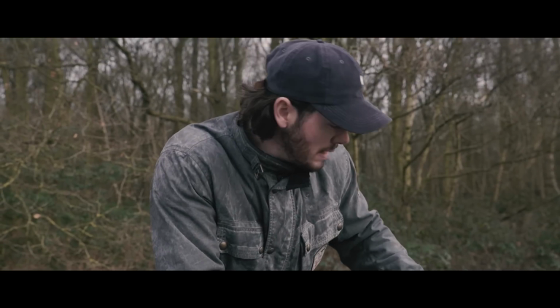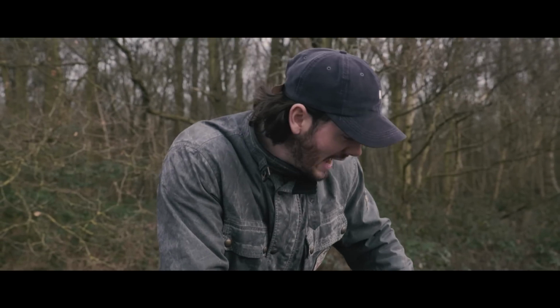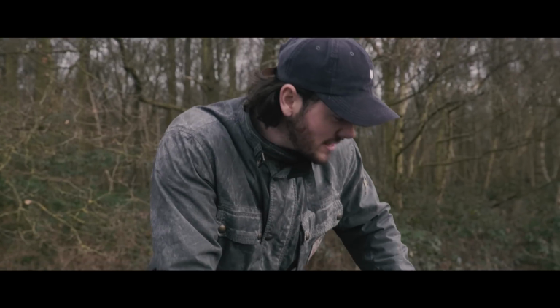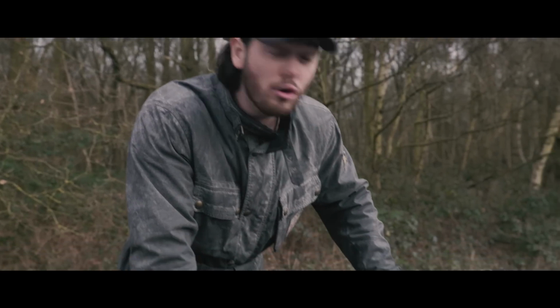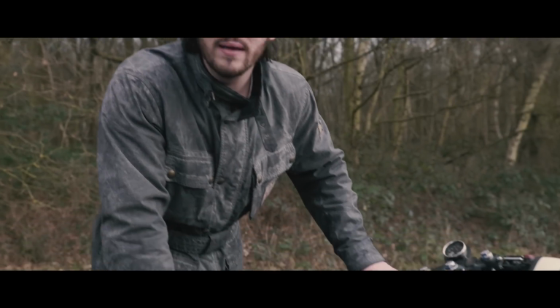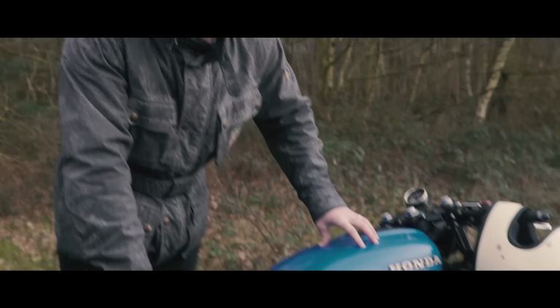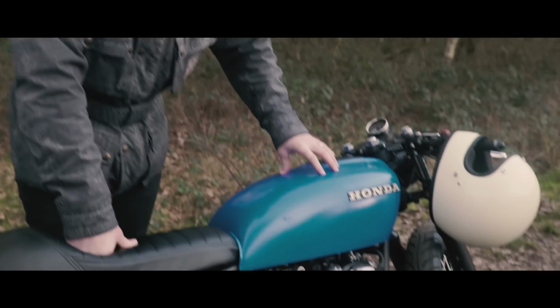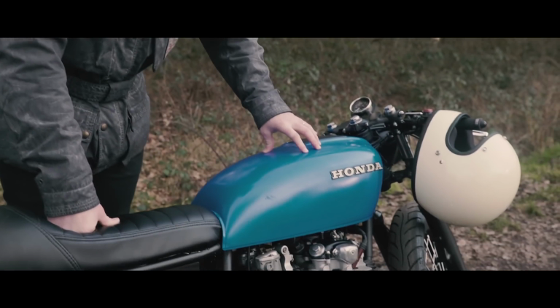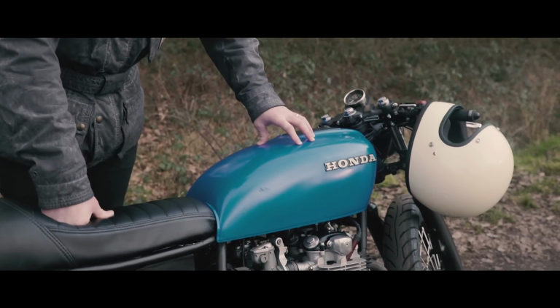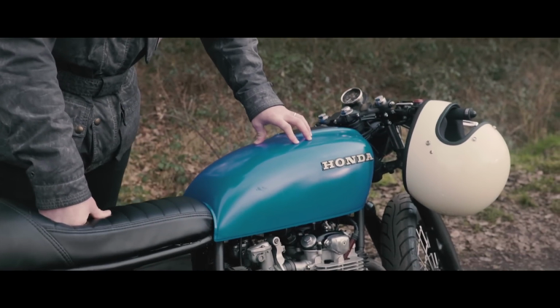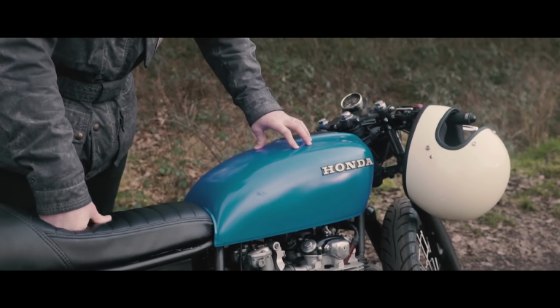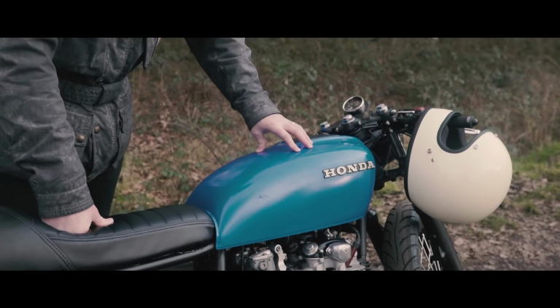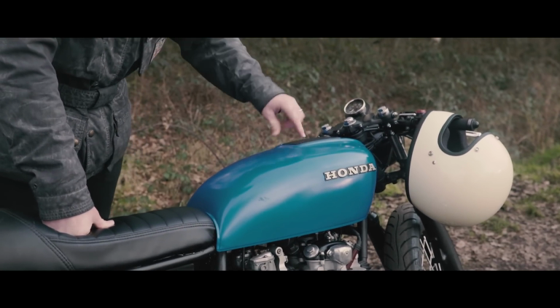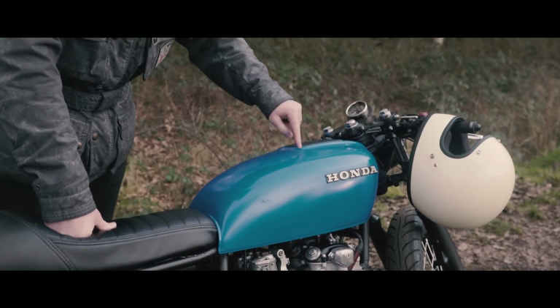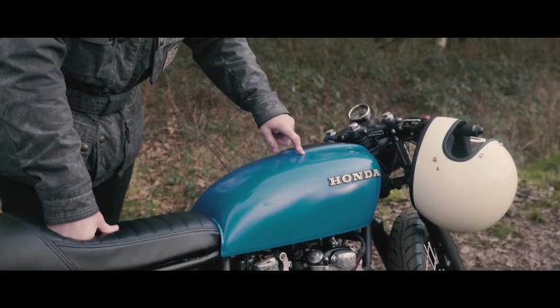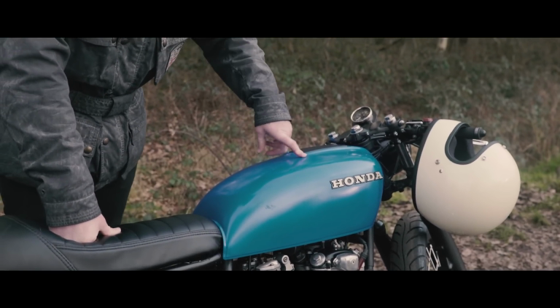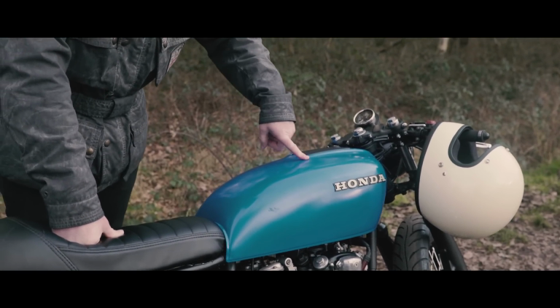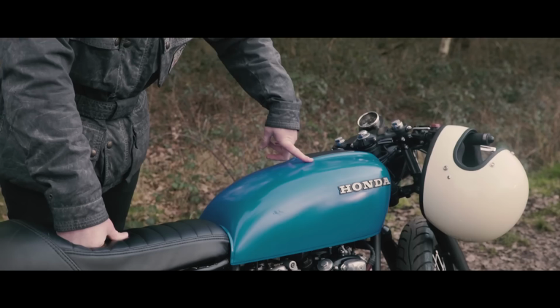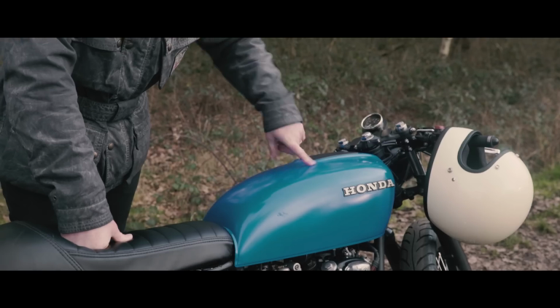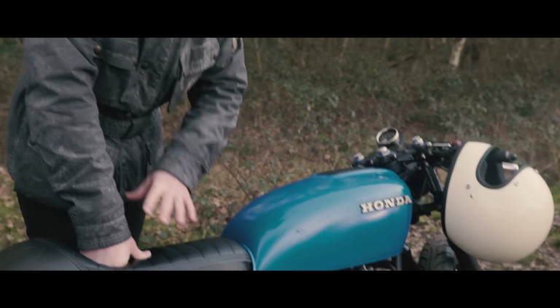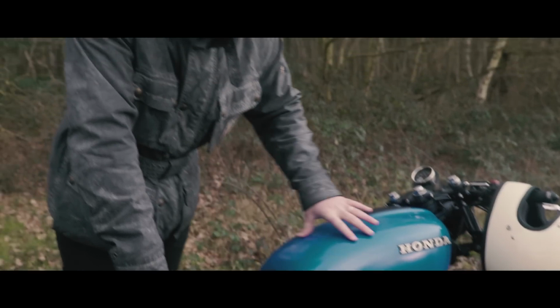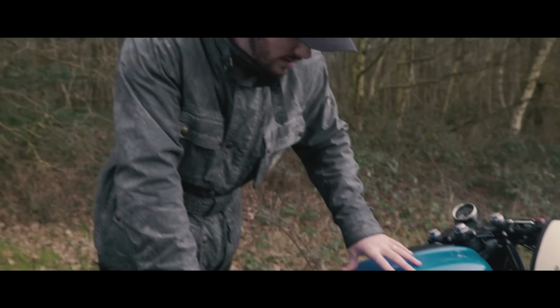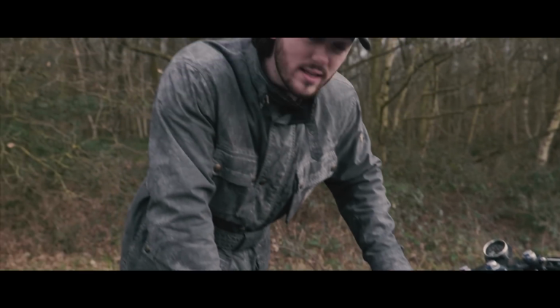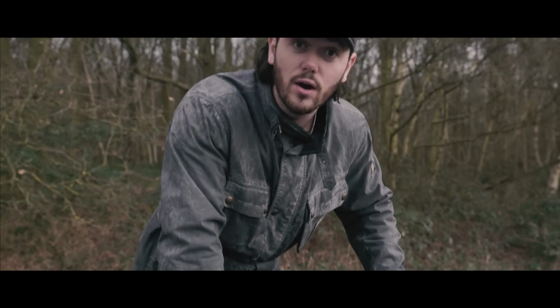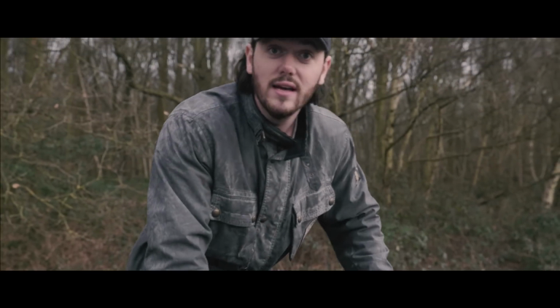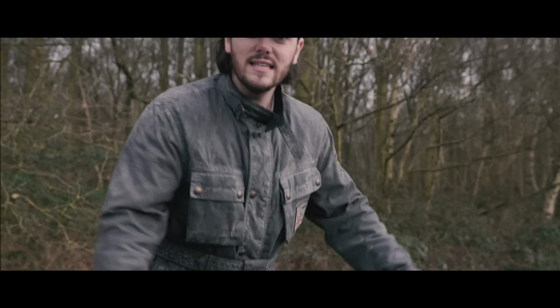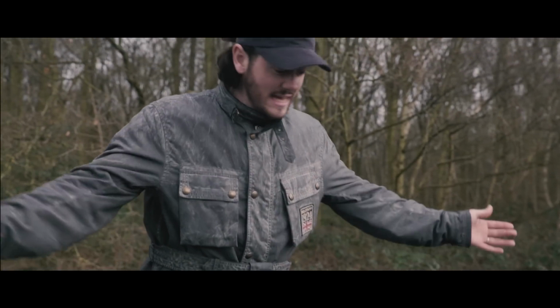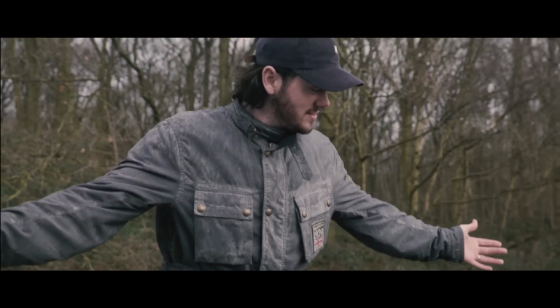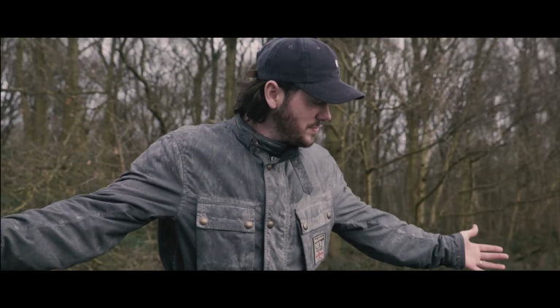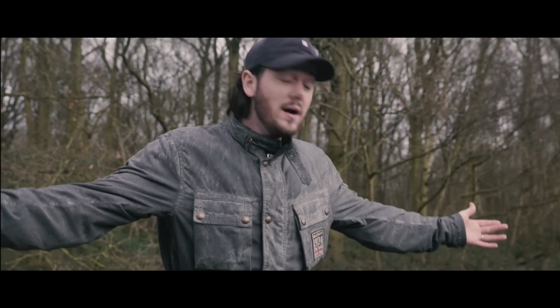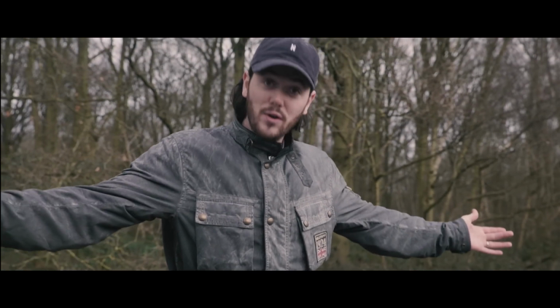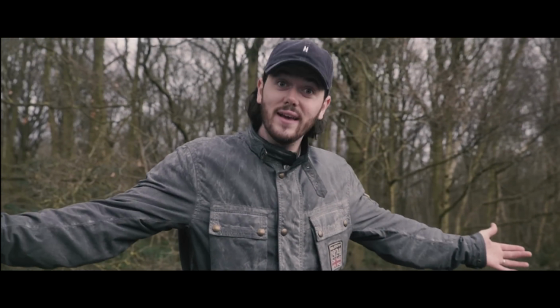Let me know what you guys think about the color, because when I first got it I wasn't sure about it, but now it's kind of grown on me. I think it's like a super bold color and I've not actually seen a bike like this before in this color and this style. So there you go — this is my new bike.